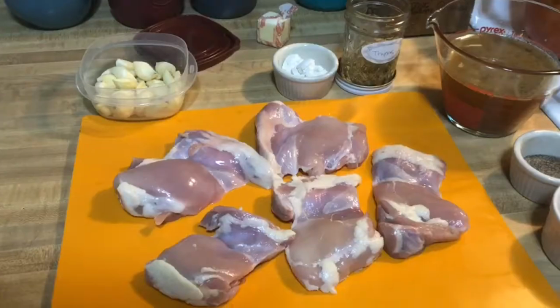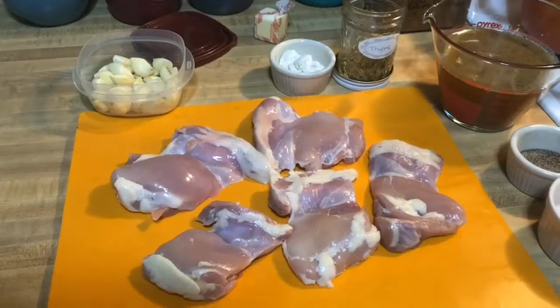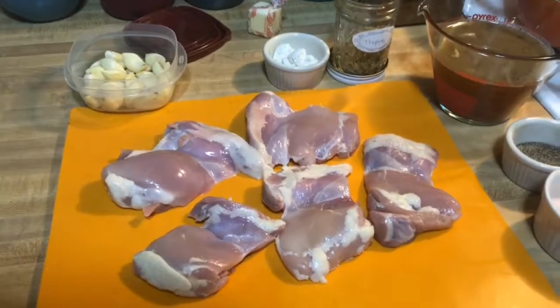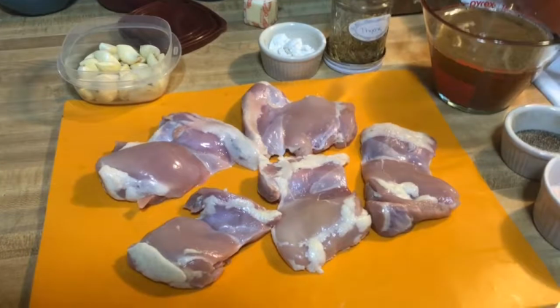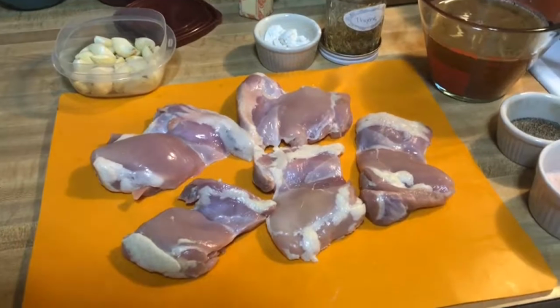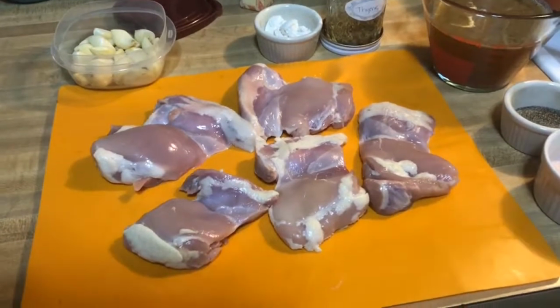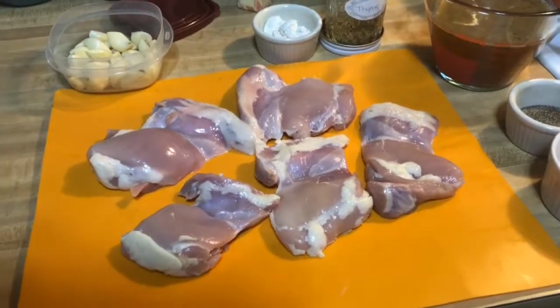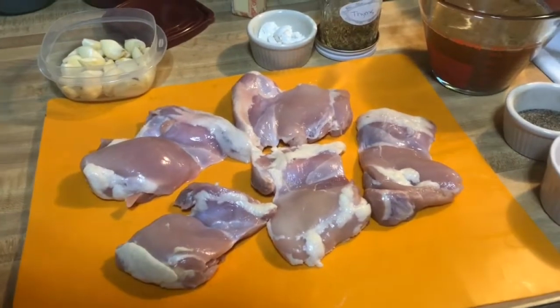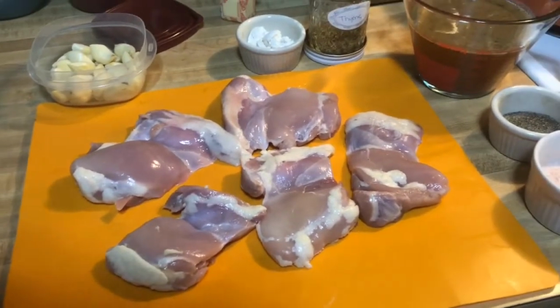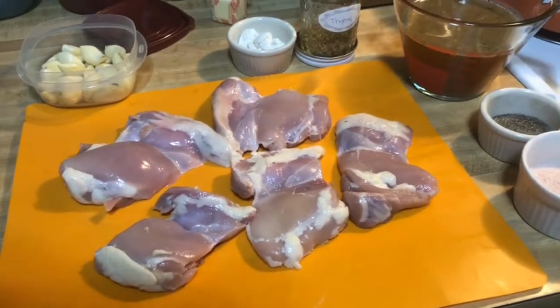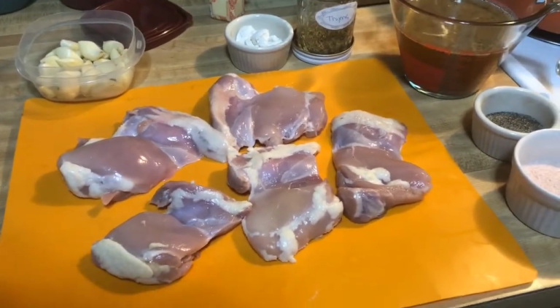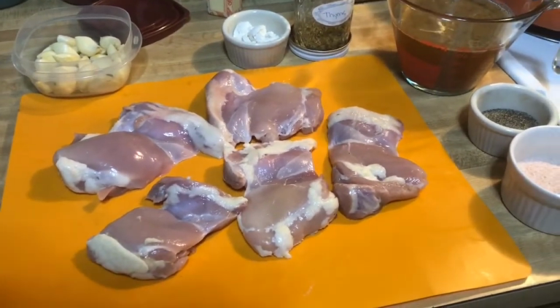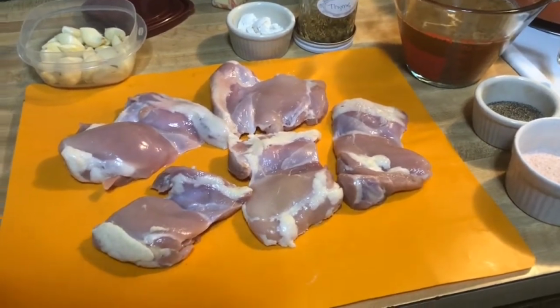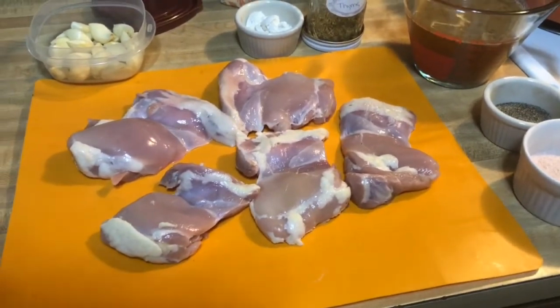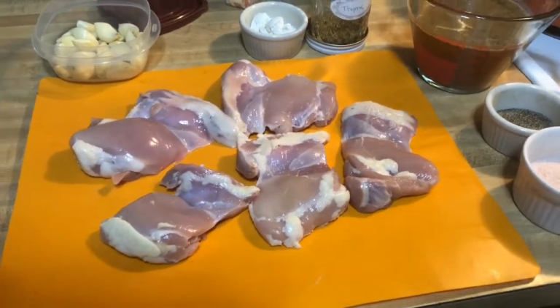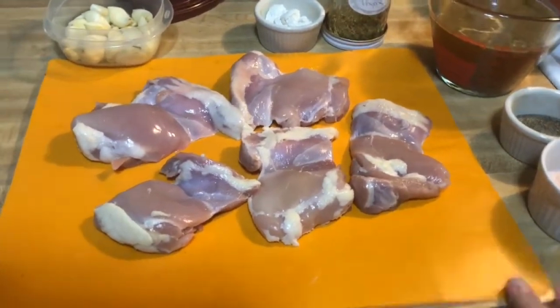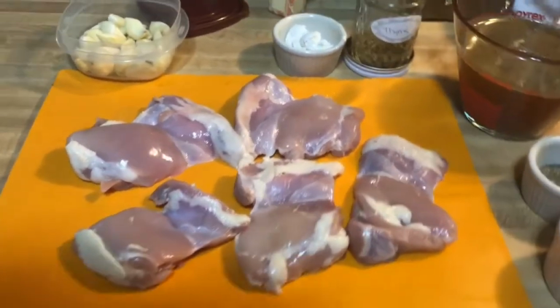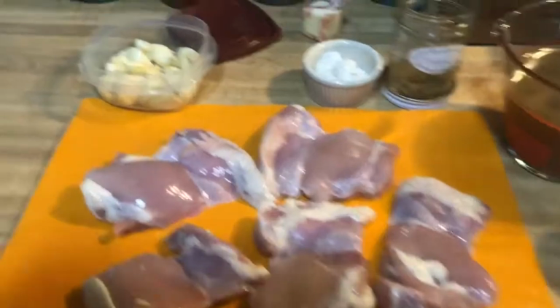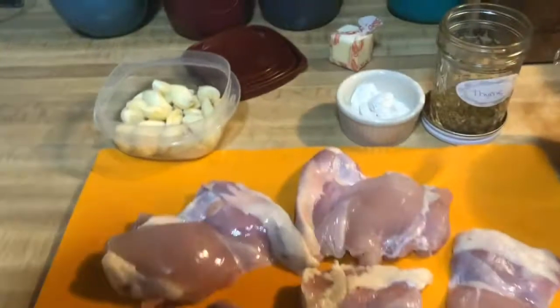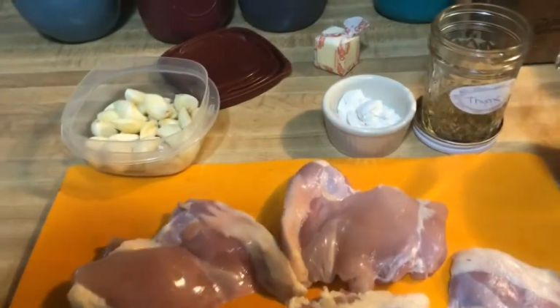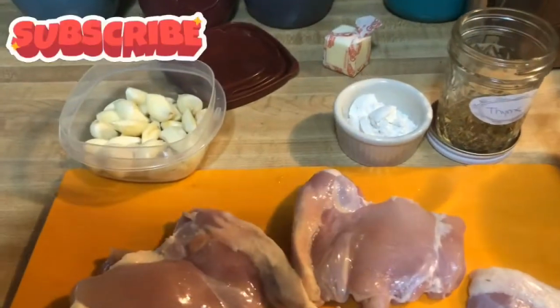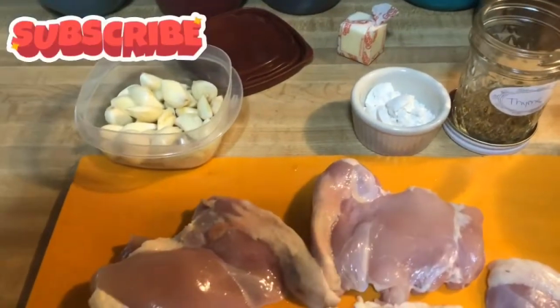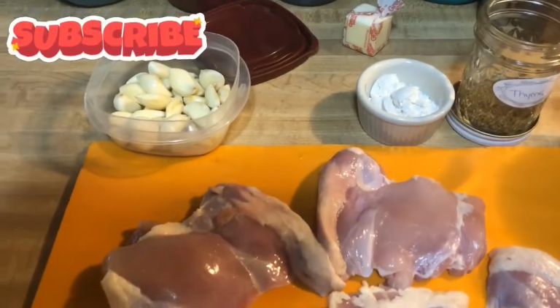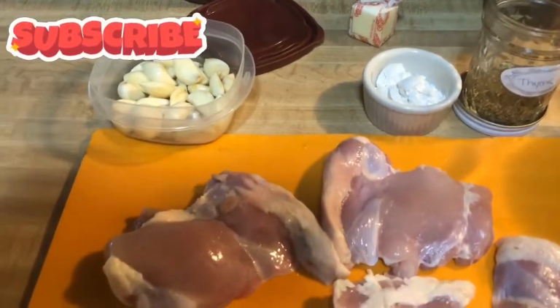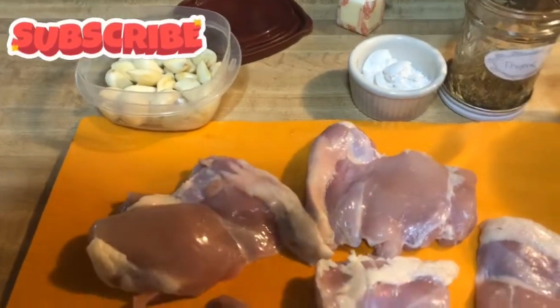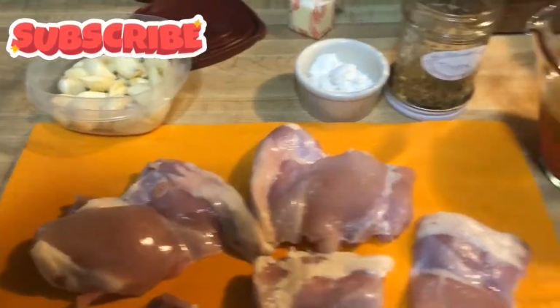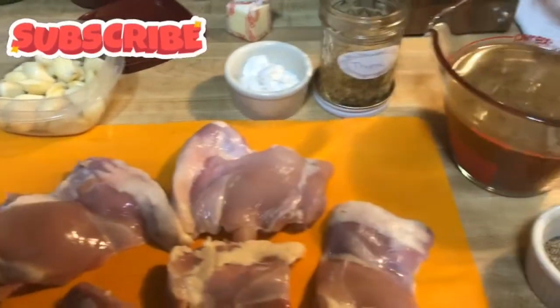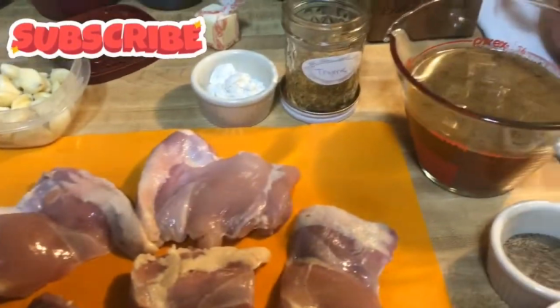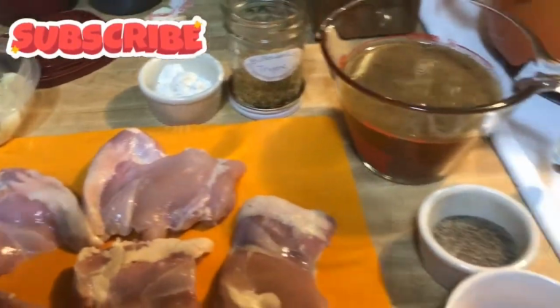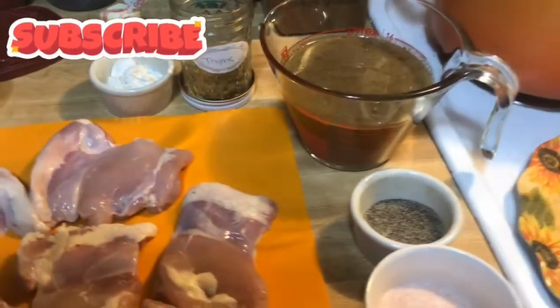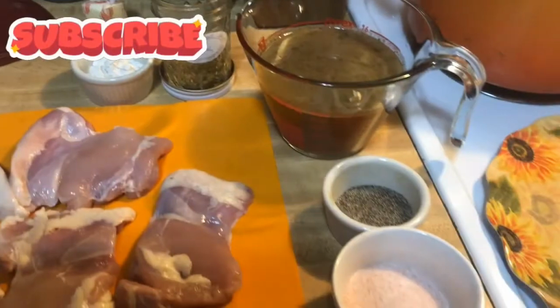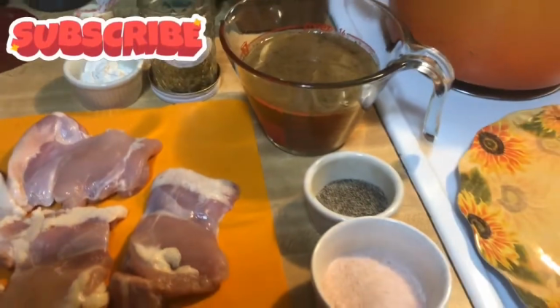It's a very minimal ingredient recipe. I always like to use dark meat when I do any chicken and gravy. So I have some chicken thighs, two whole heads of garlic that are peeled, flour, thyme, stock, salt, and pepper.